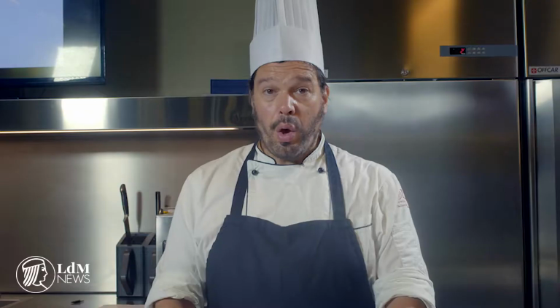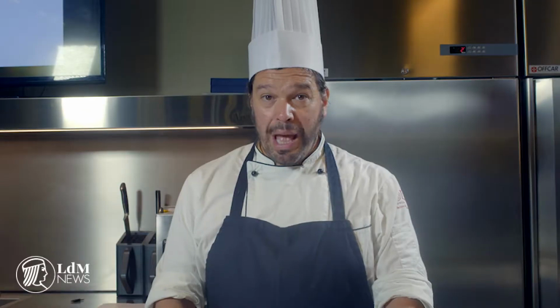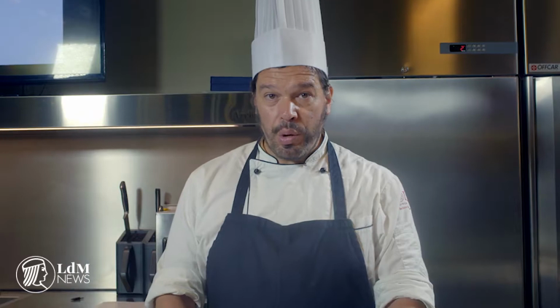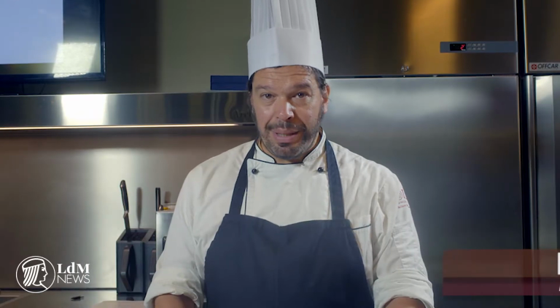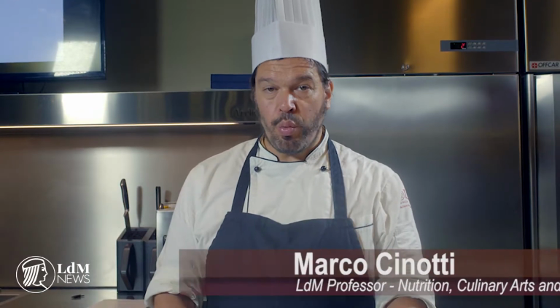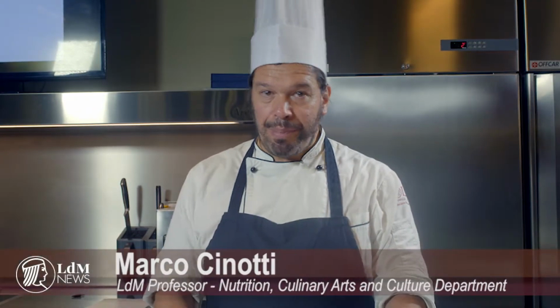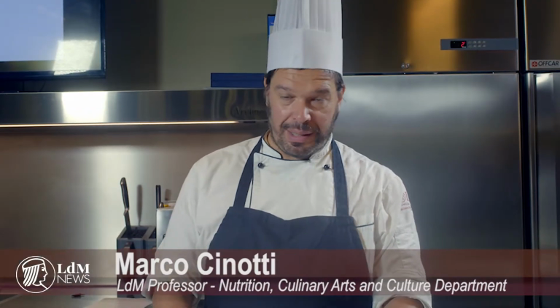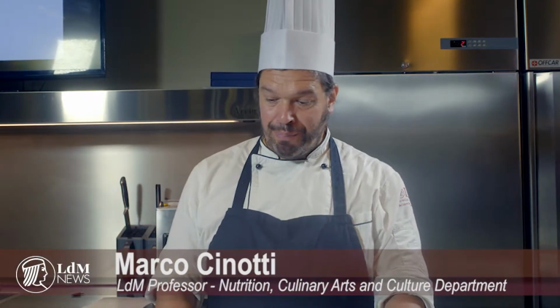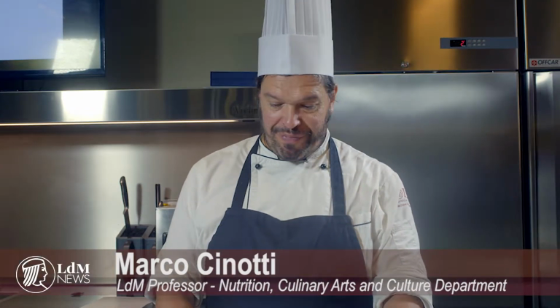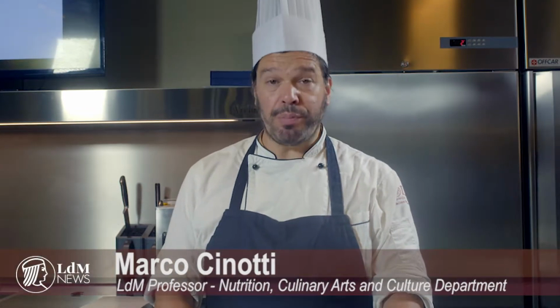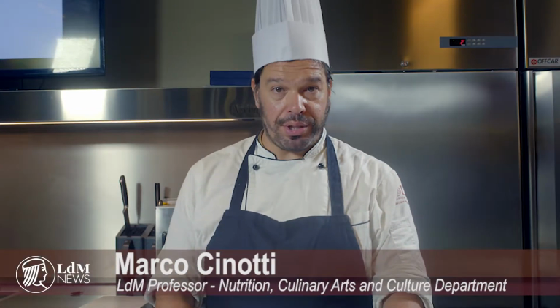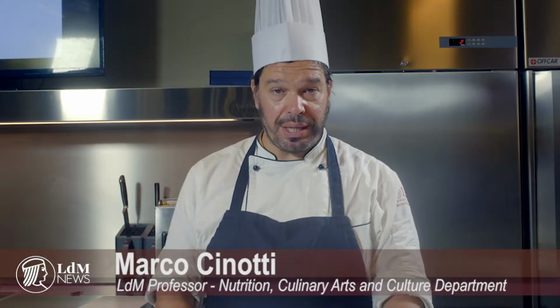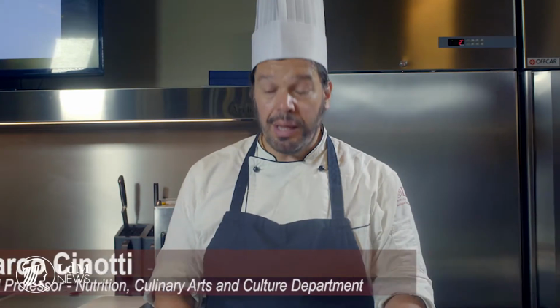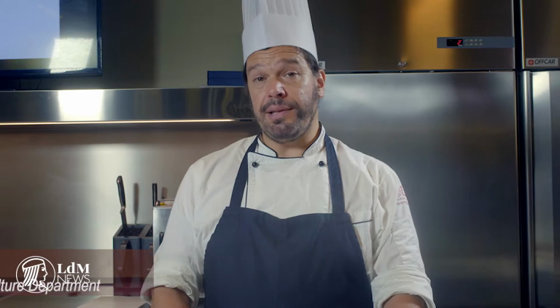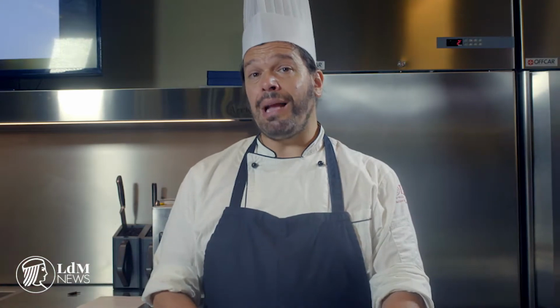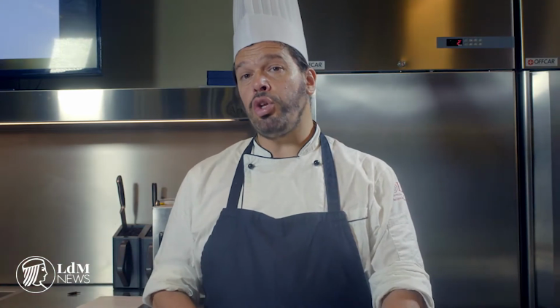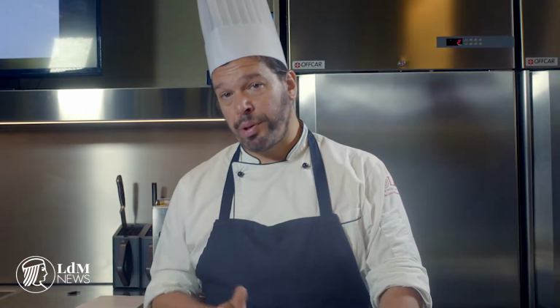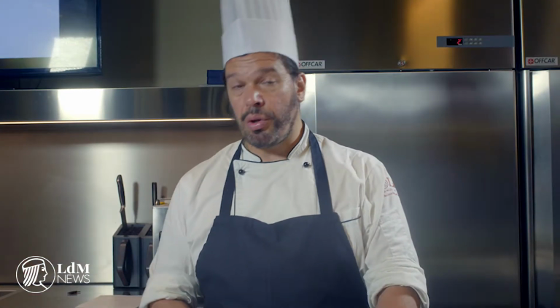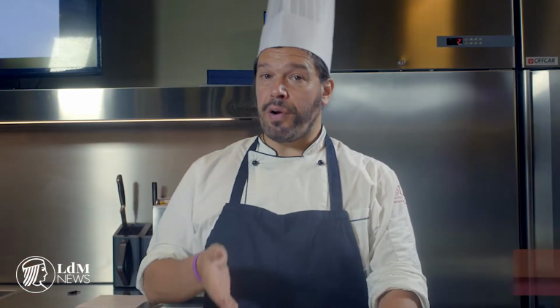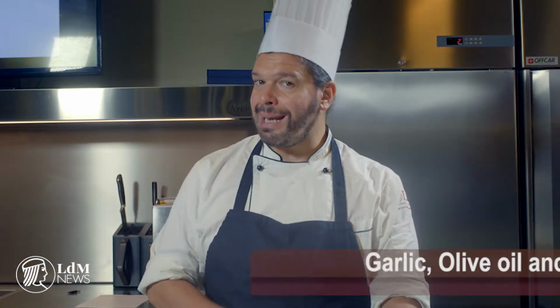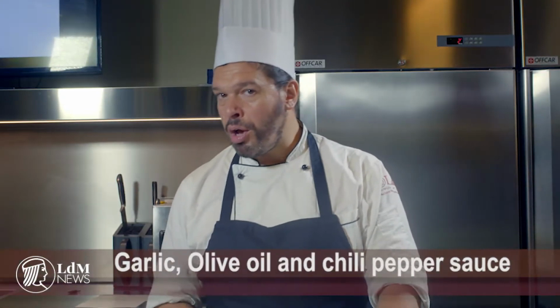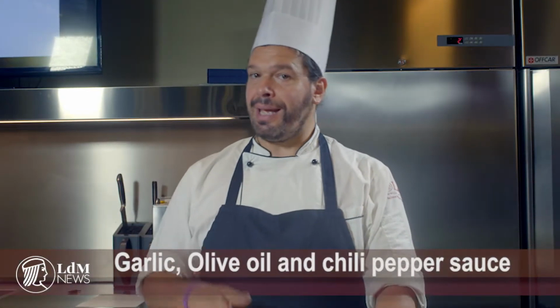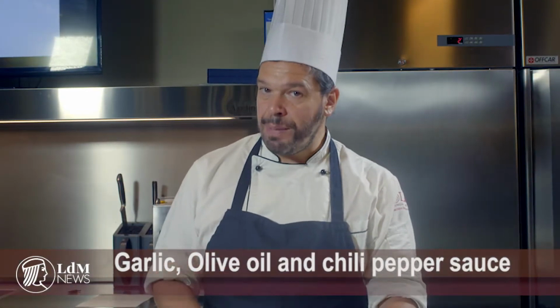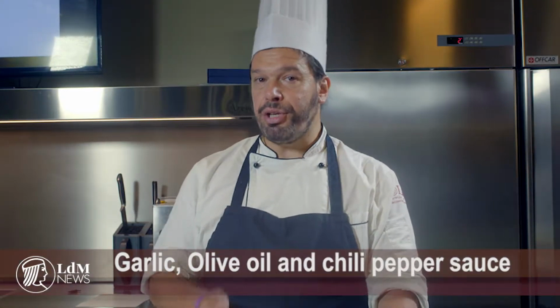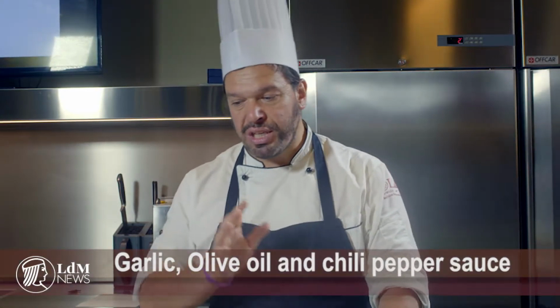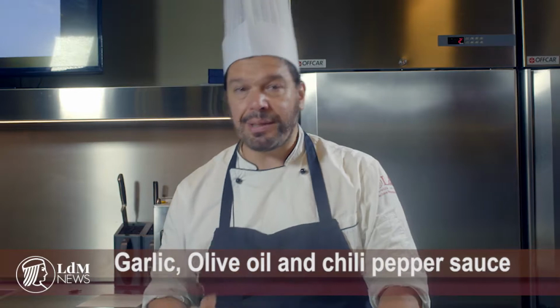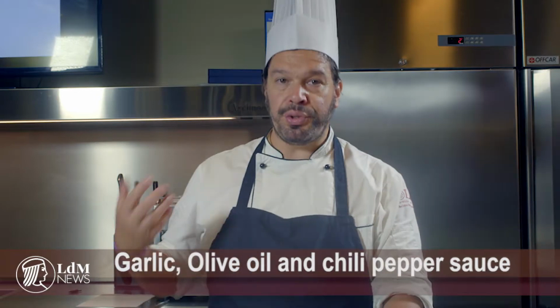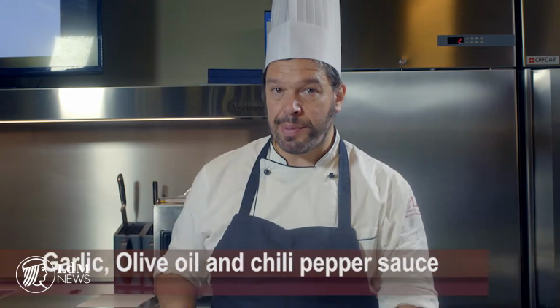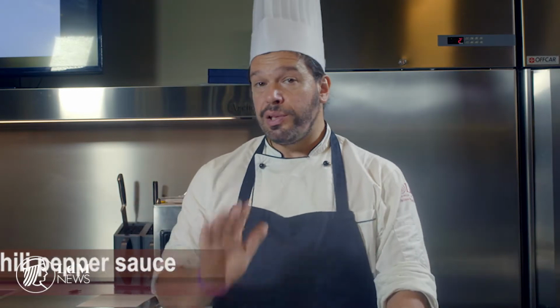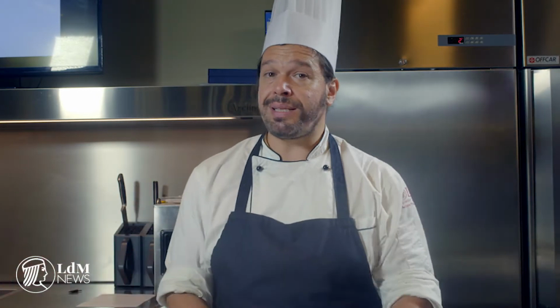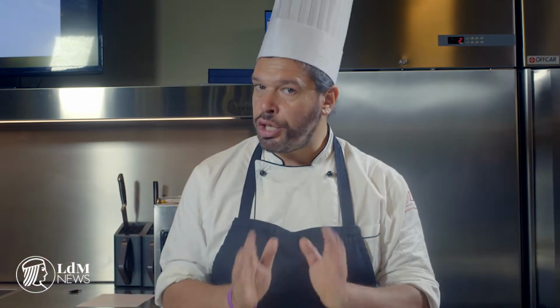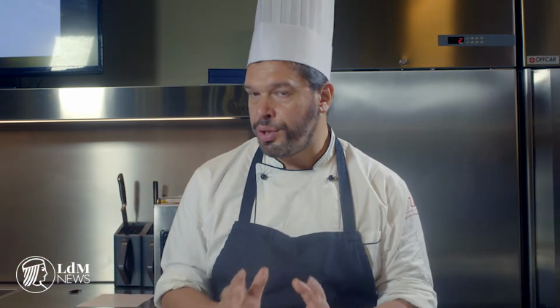Now we go deep into one of the basic, very good preparations of Italian cuisine that is called Aglio, Olio e Peperoncino. From garlic, oil, and chili pepper you can build two other recipes. So this is something that you should know.